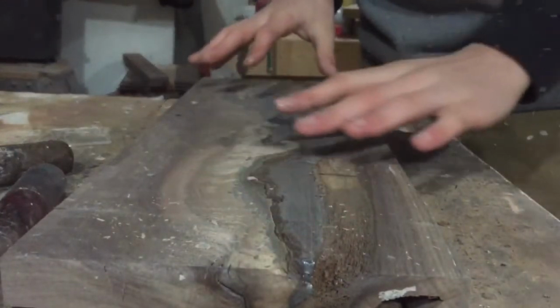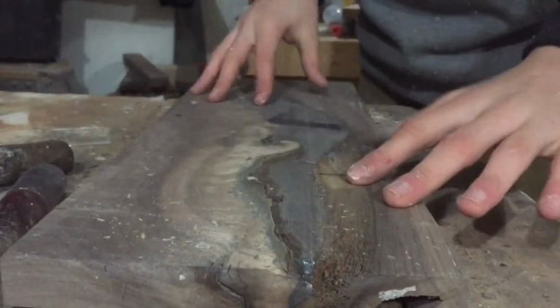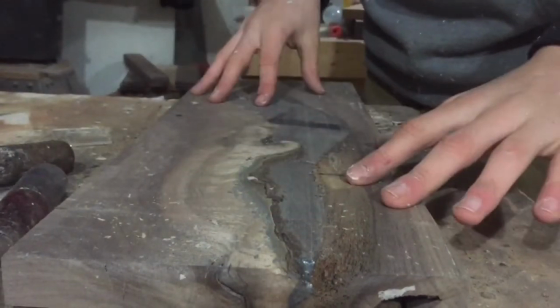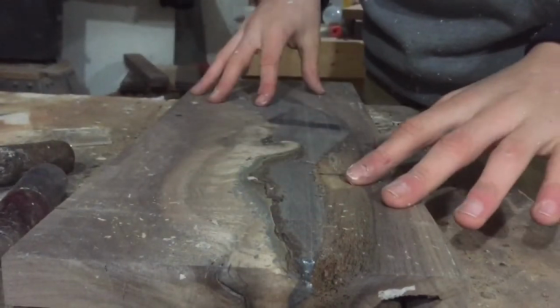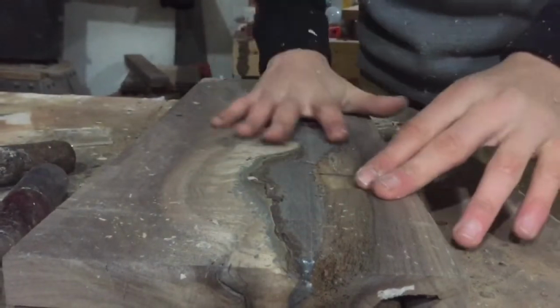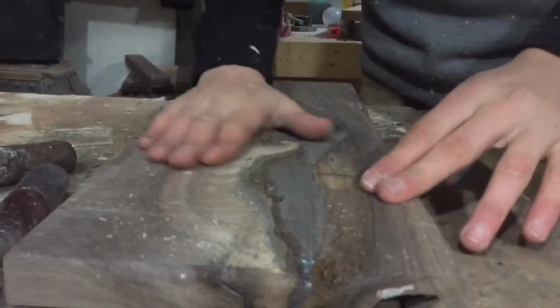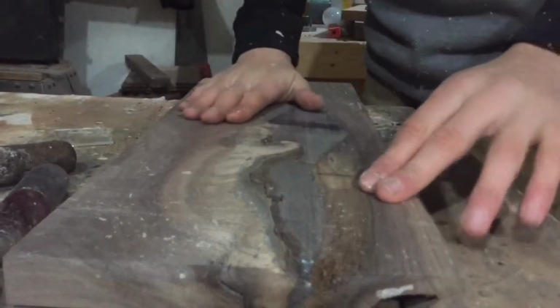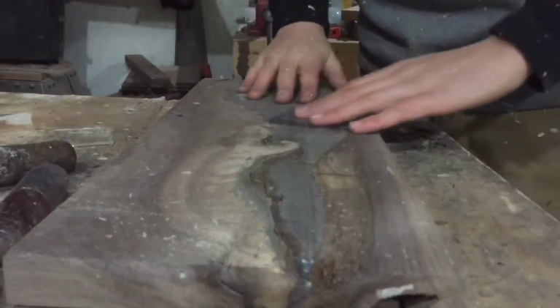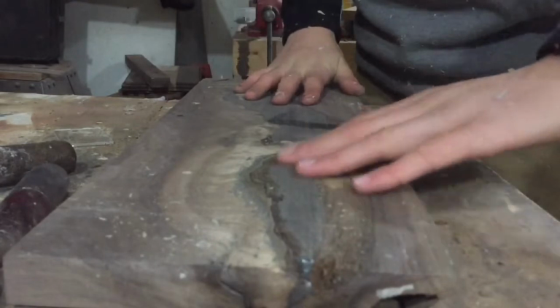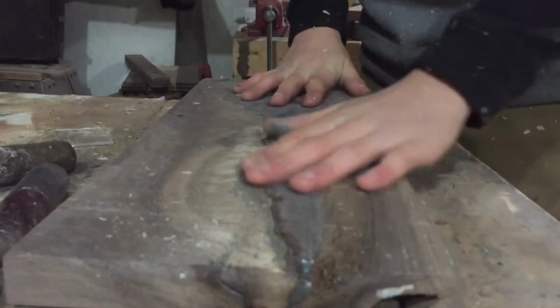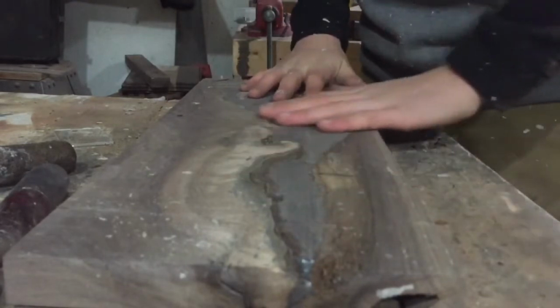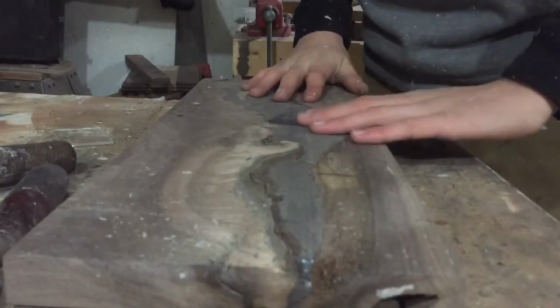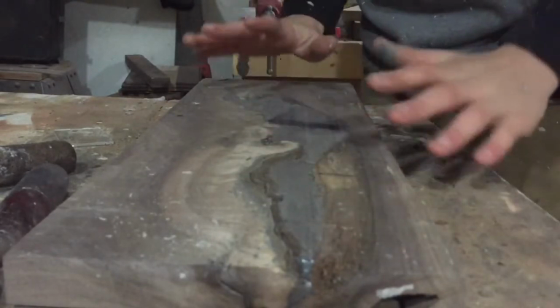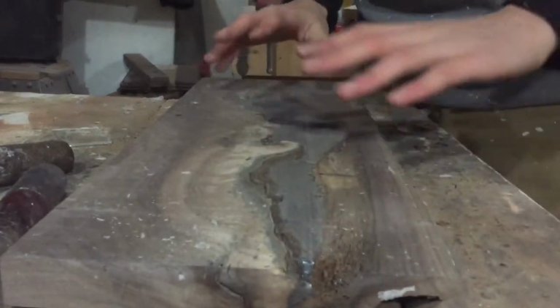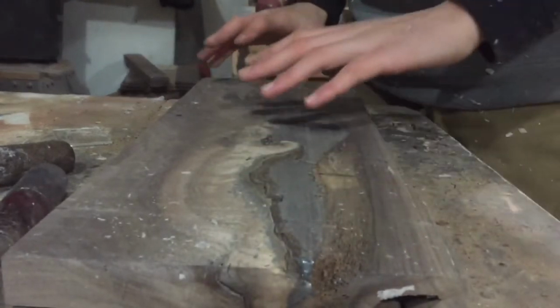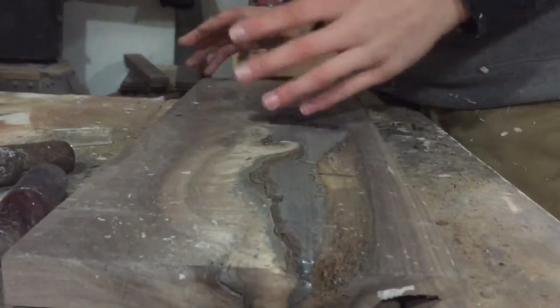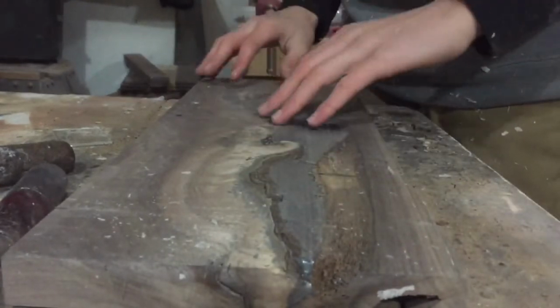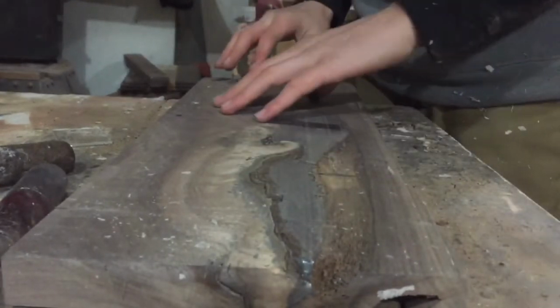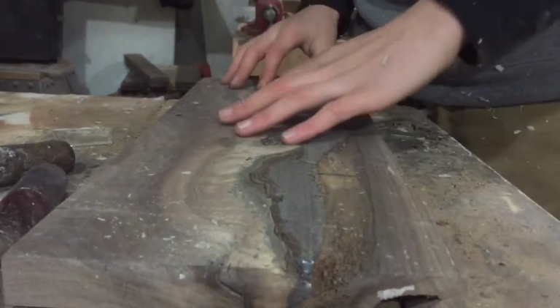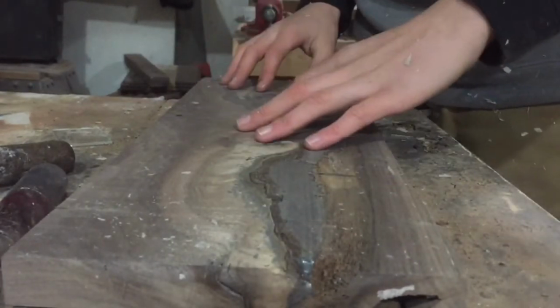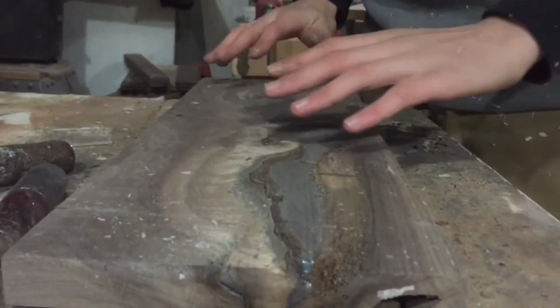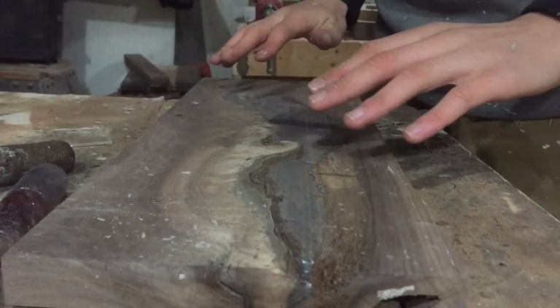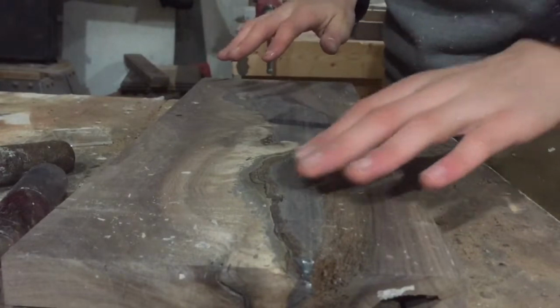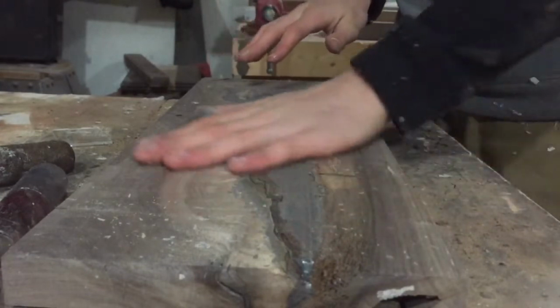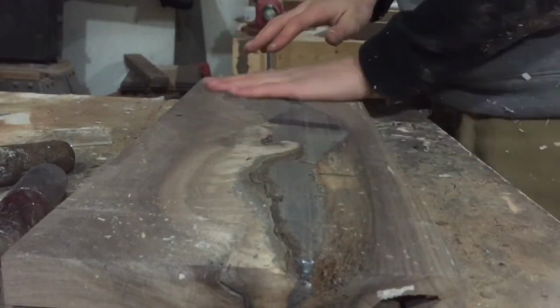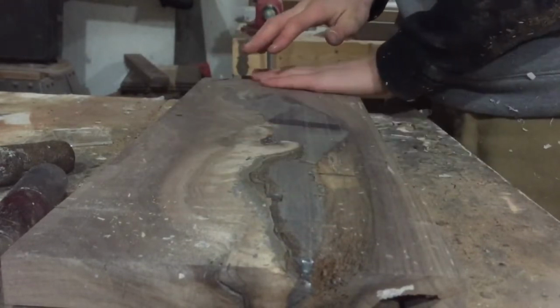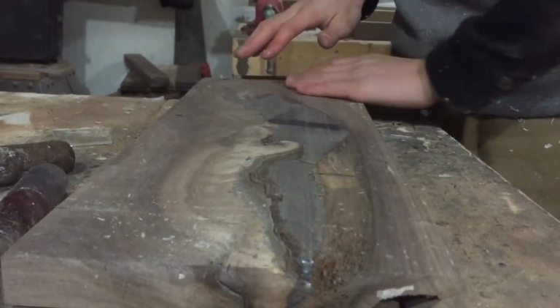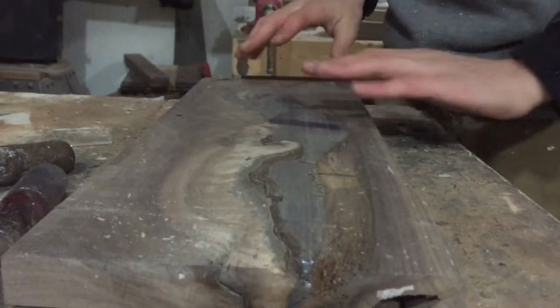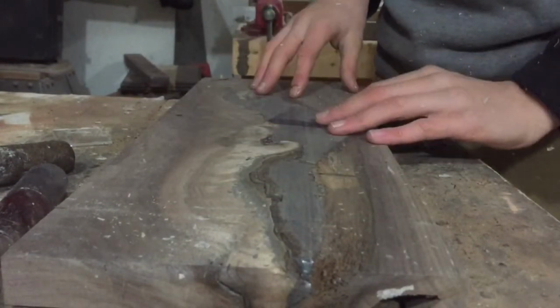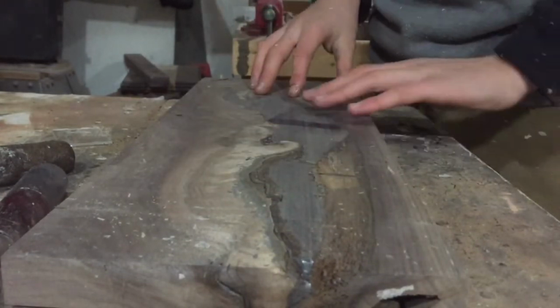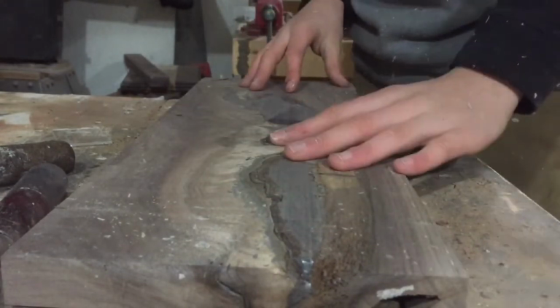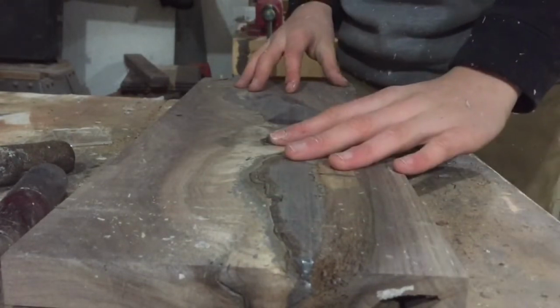I'm going to use my random orbital sander and sand this down and try to get this as polished as I can. Then we're going to wipe on a coat of clear resin over the top to seal everything in.